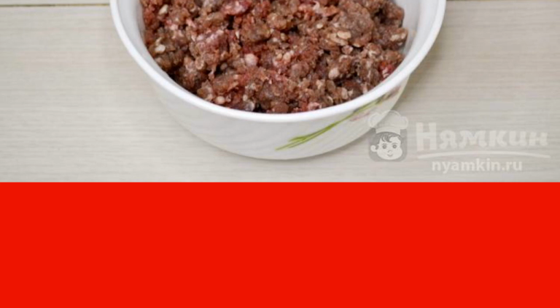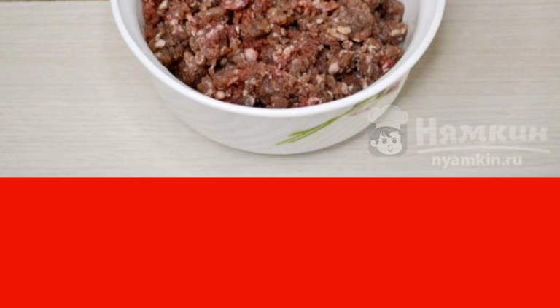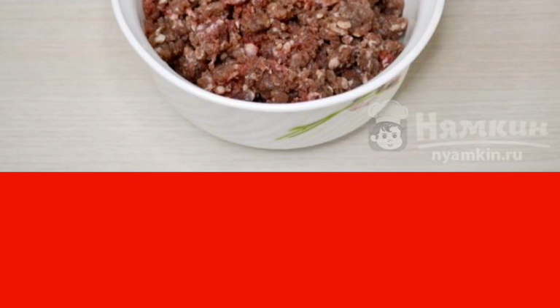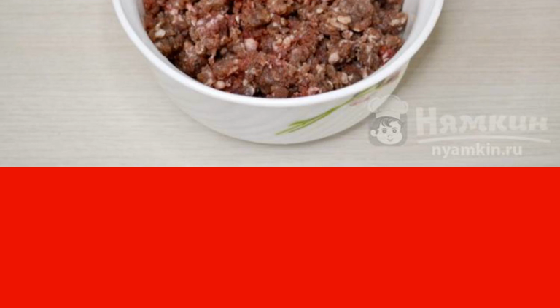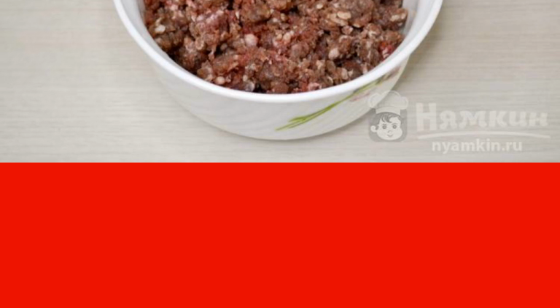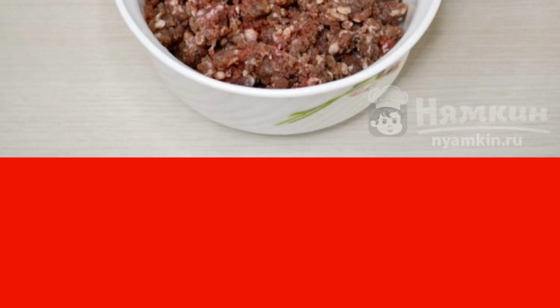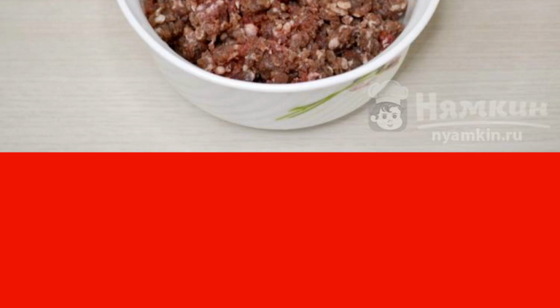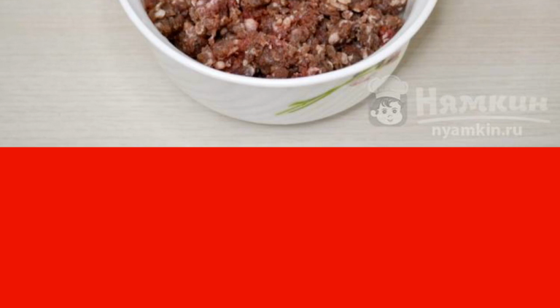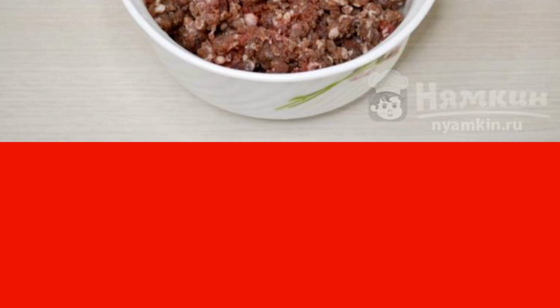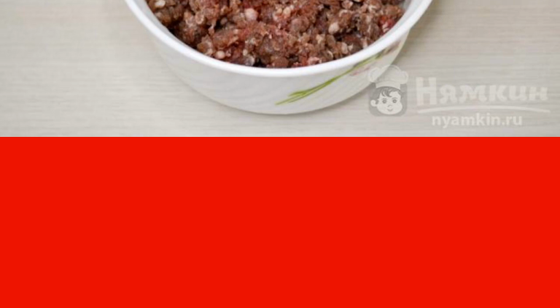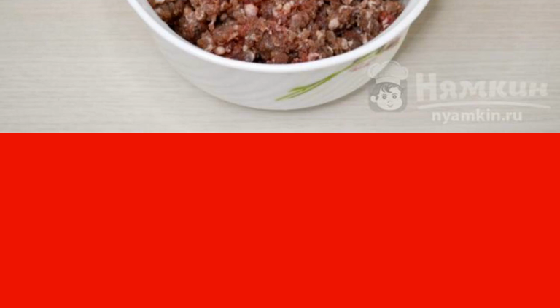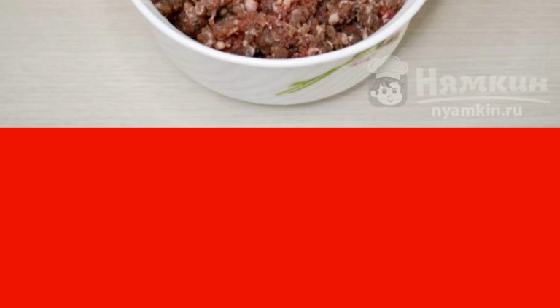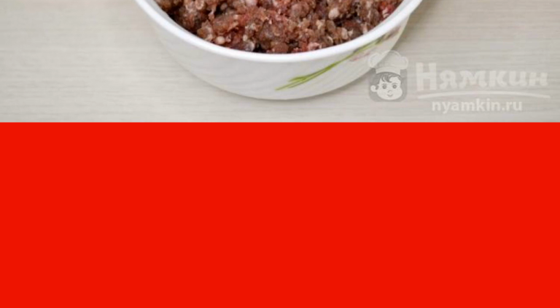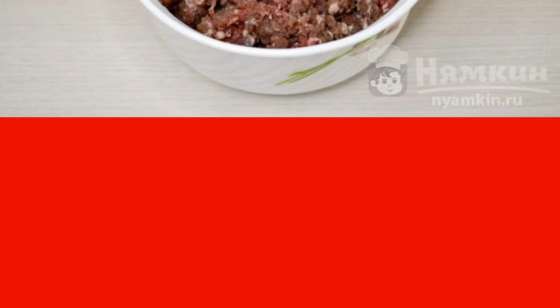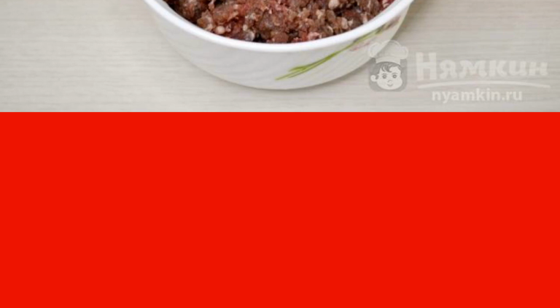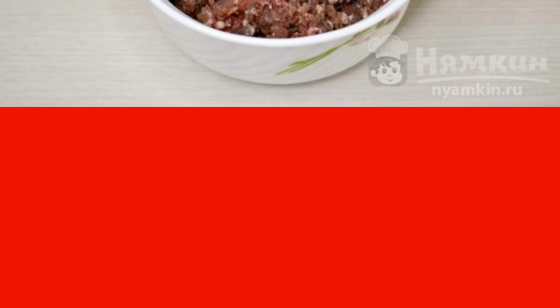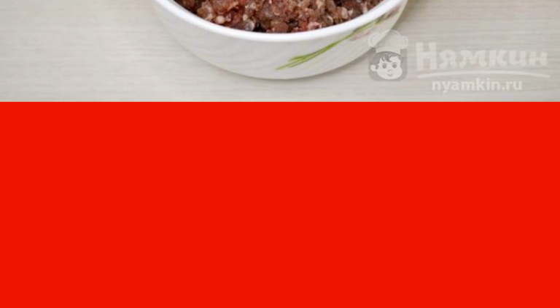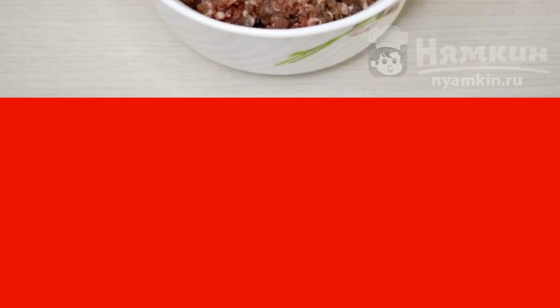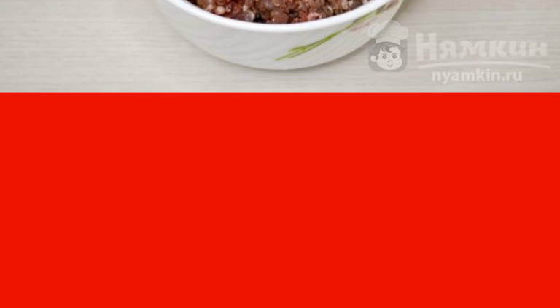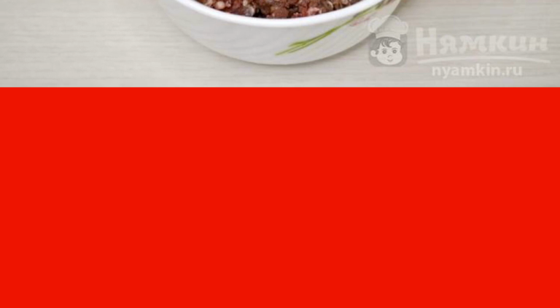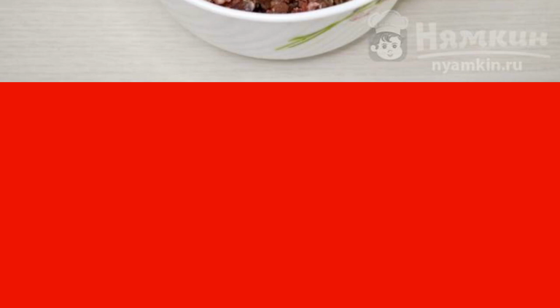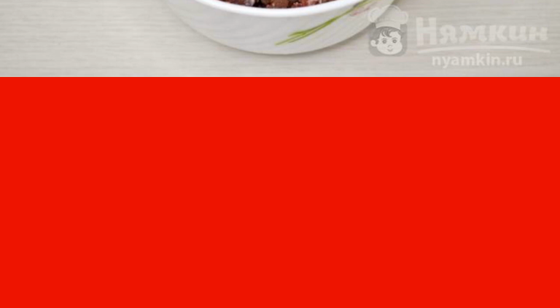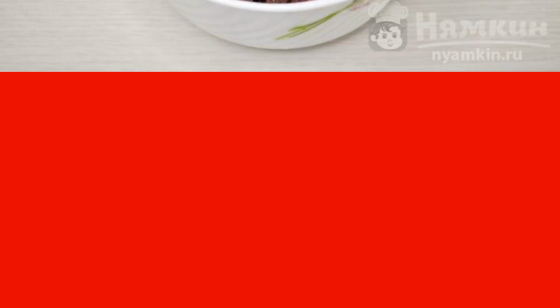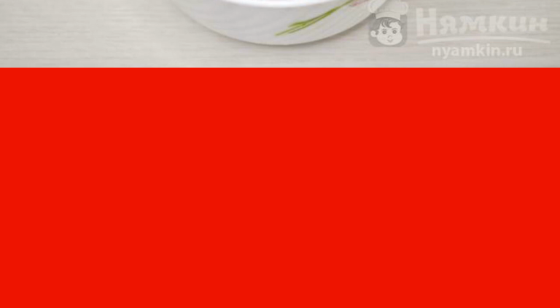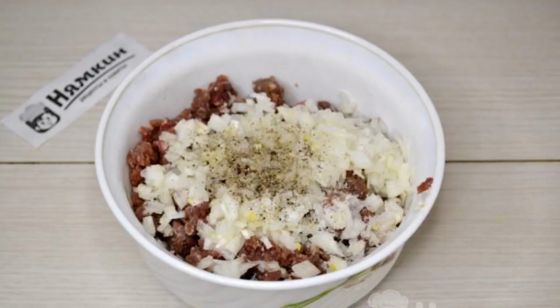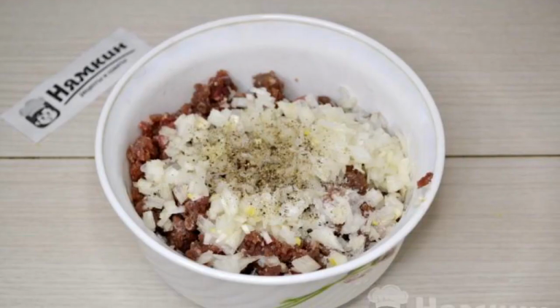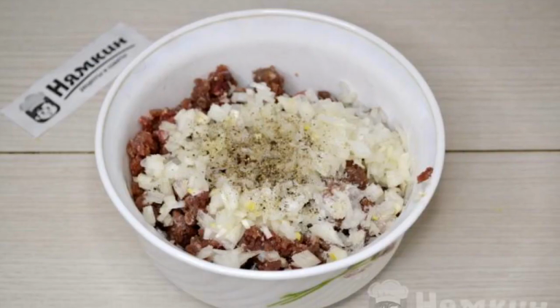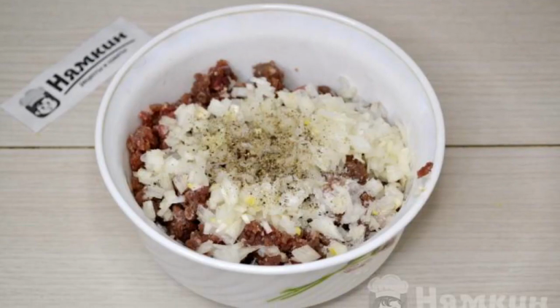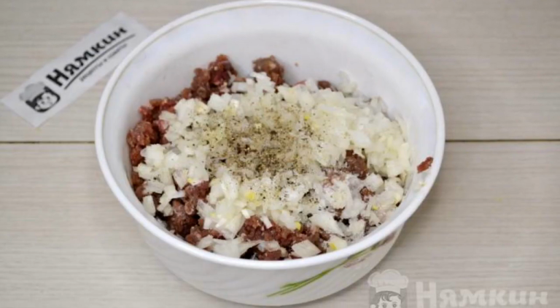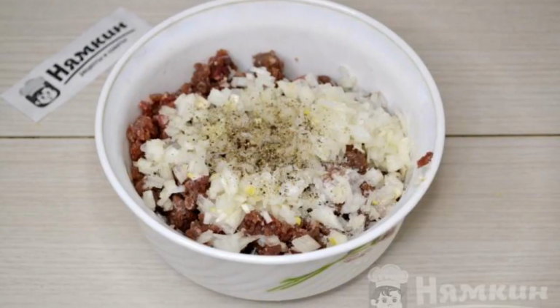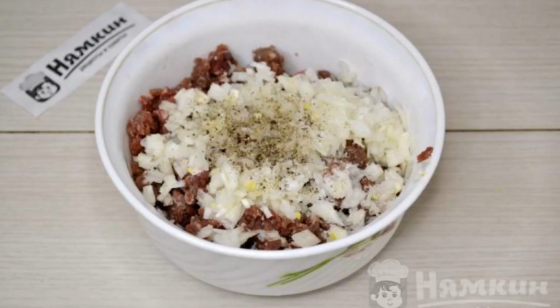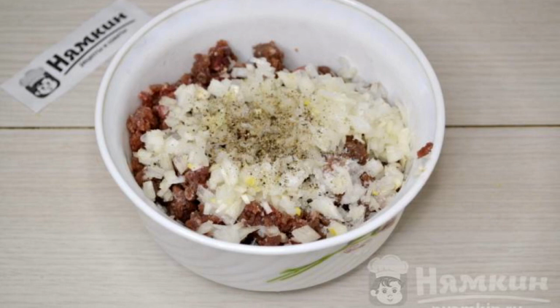The dough can be kneaded by hand or in a bread maker — the recipe is on my page. Let the dough rest under the bowl while you make the filling. Put the ground beef in a bowl, peel and finely chop the onion, and add the onion to the minced meat.